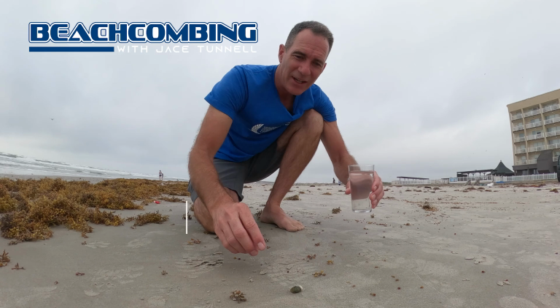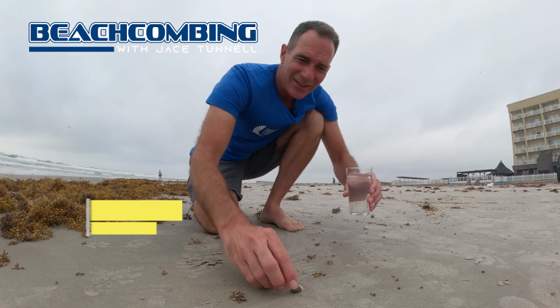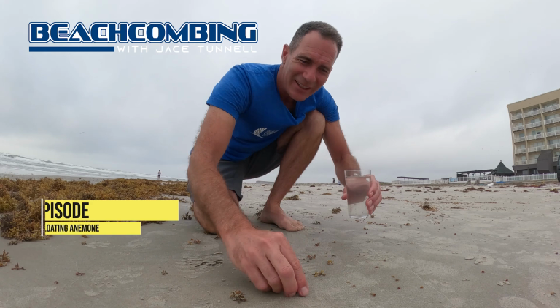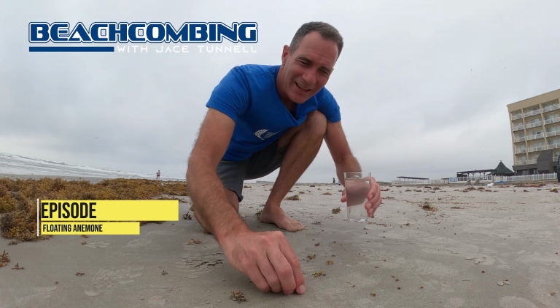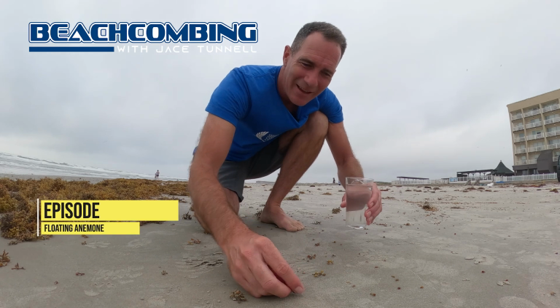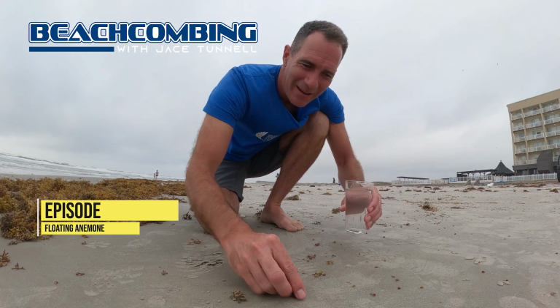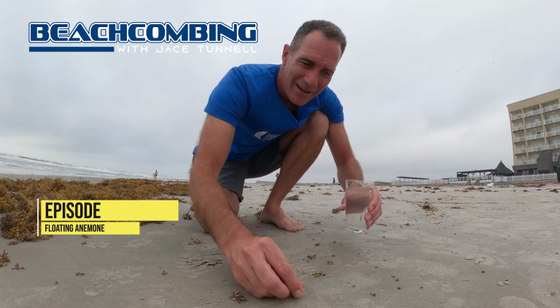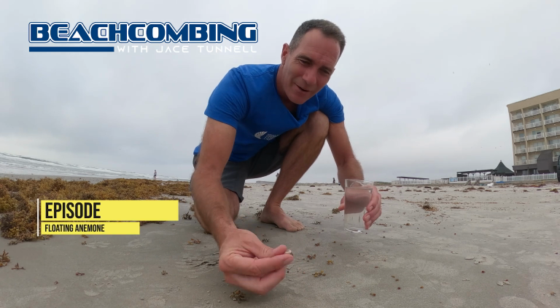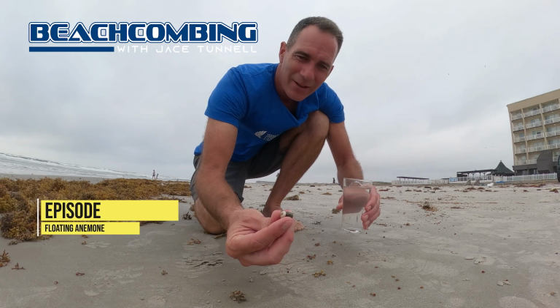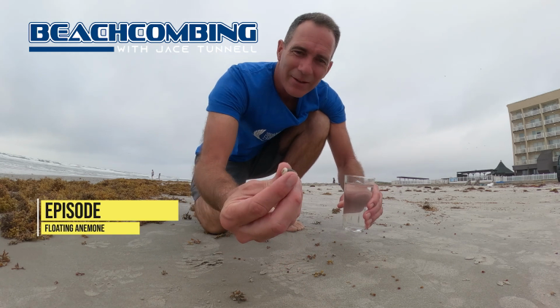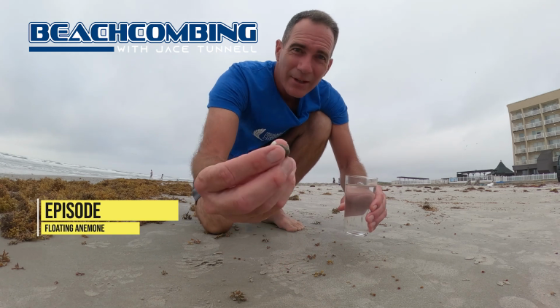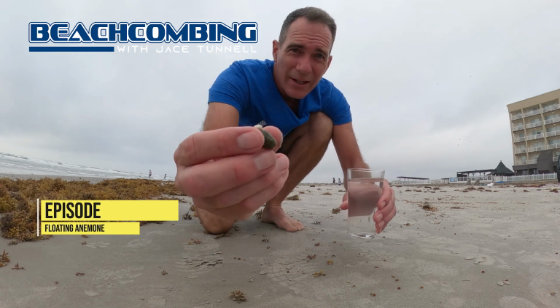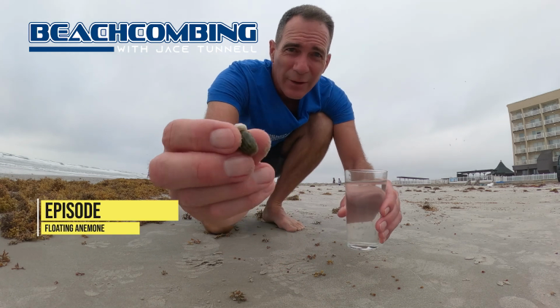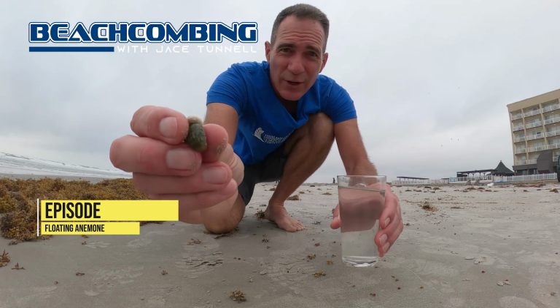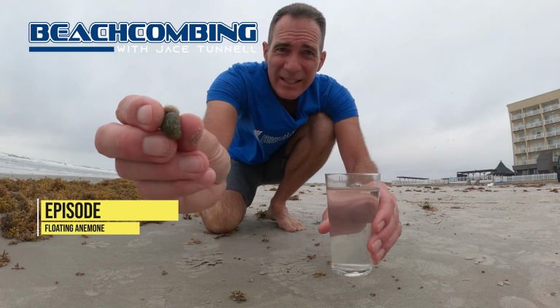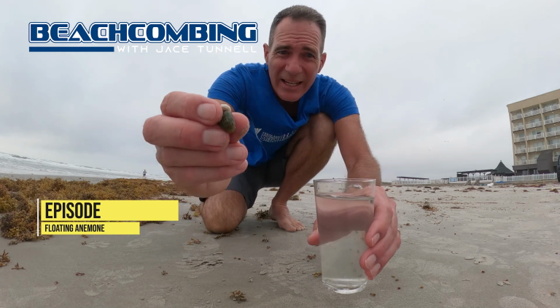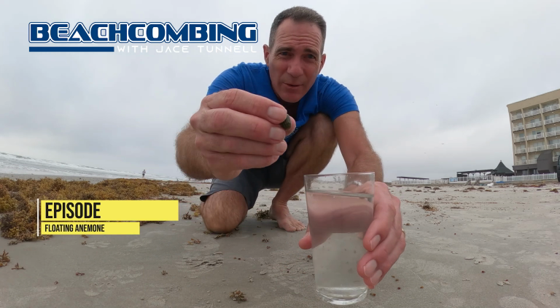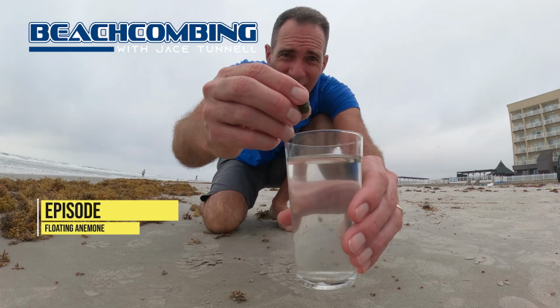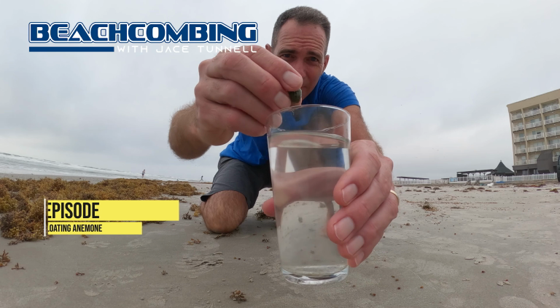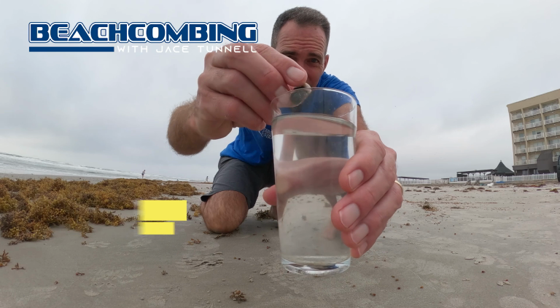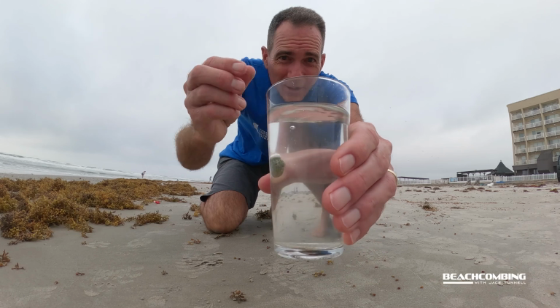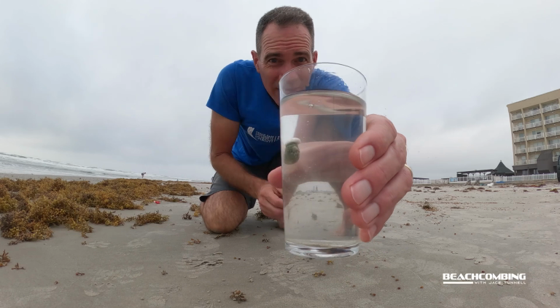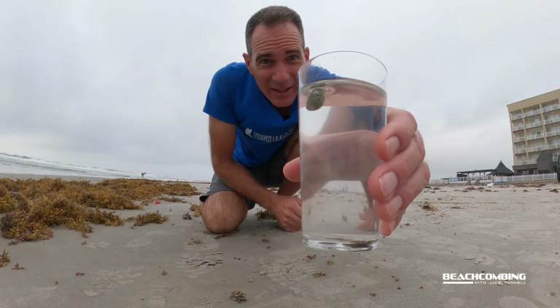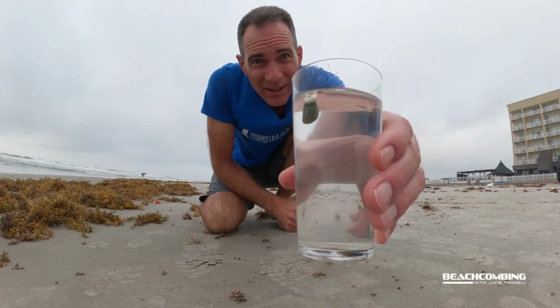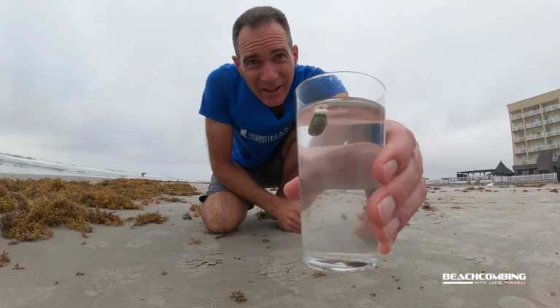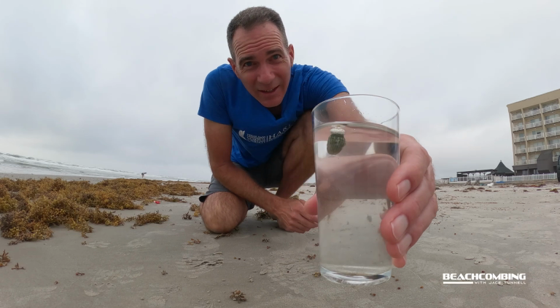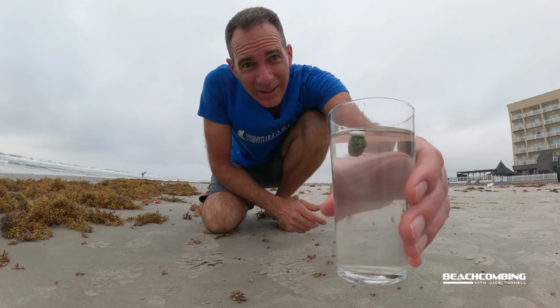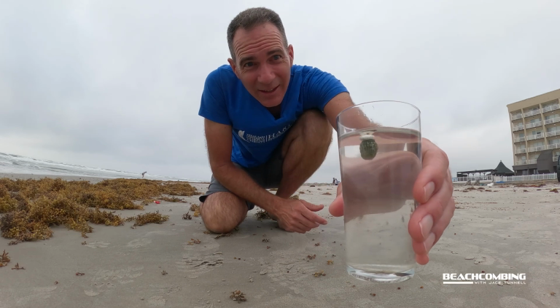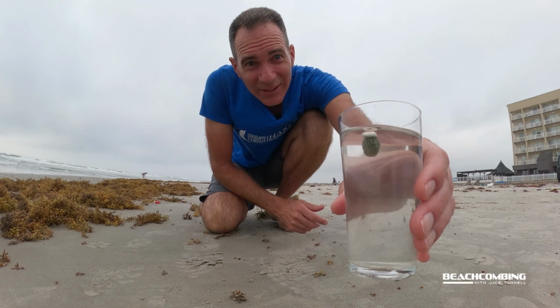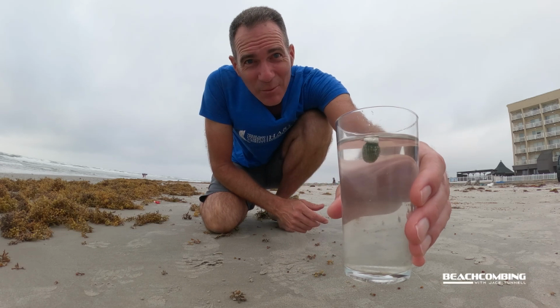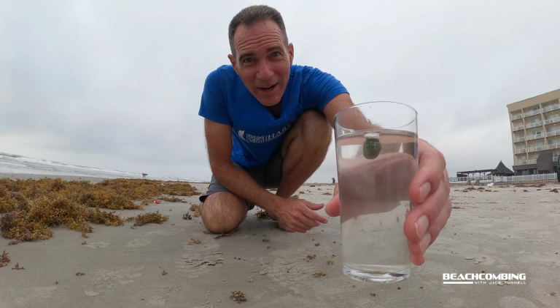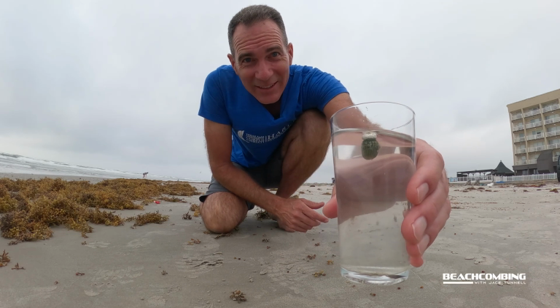Jace Tunnel here. Look, we've got a floating sea anemone washing up. Let's talk more about this.